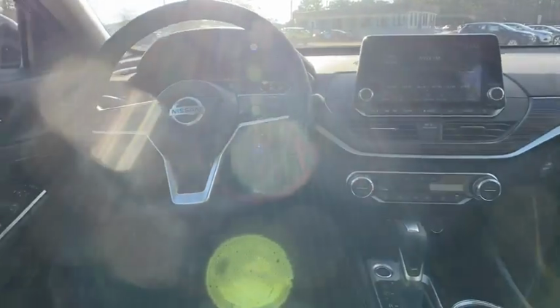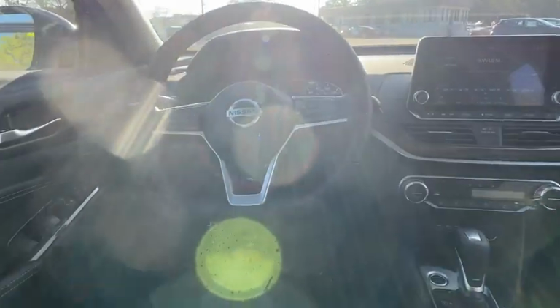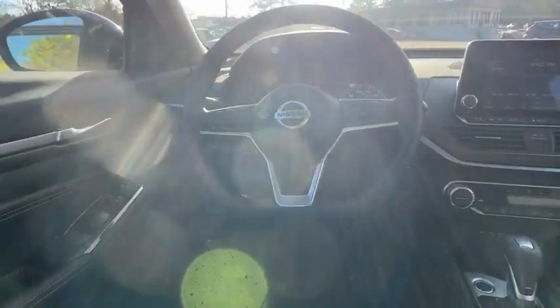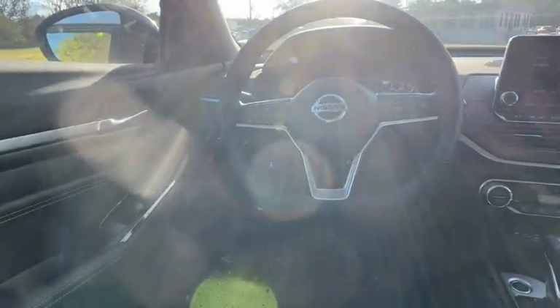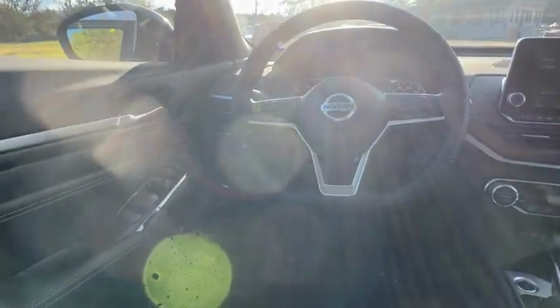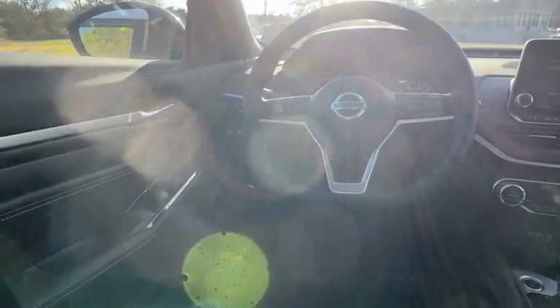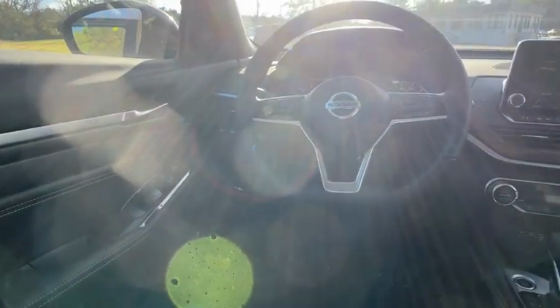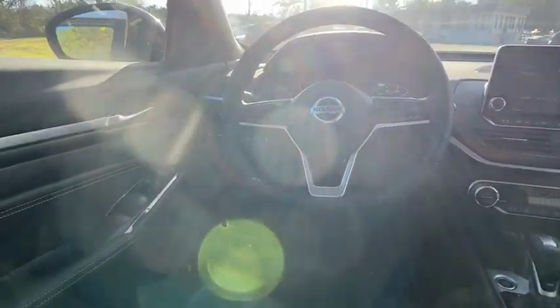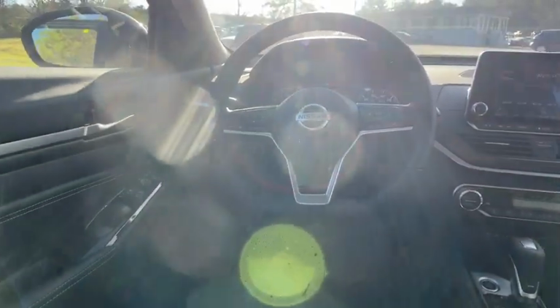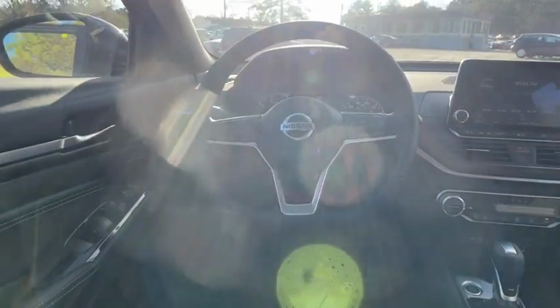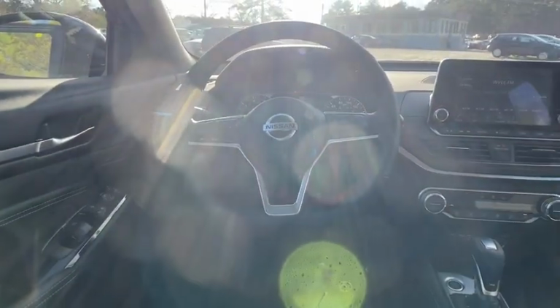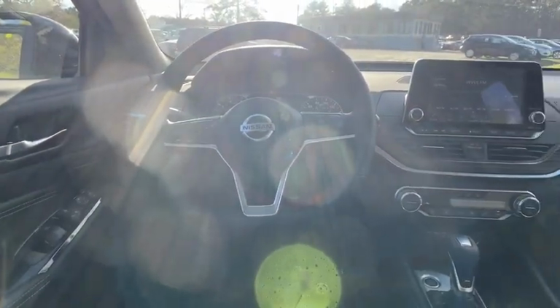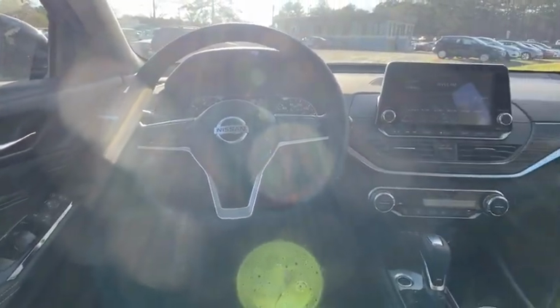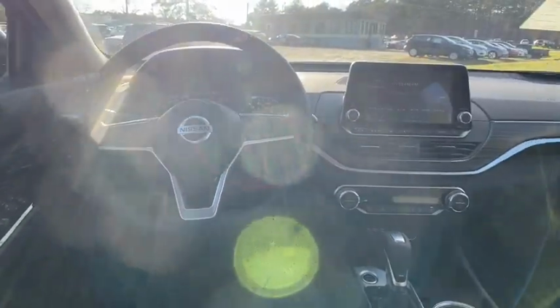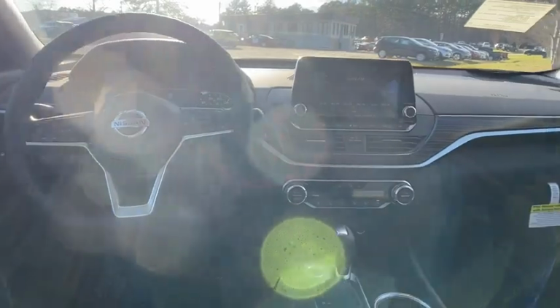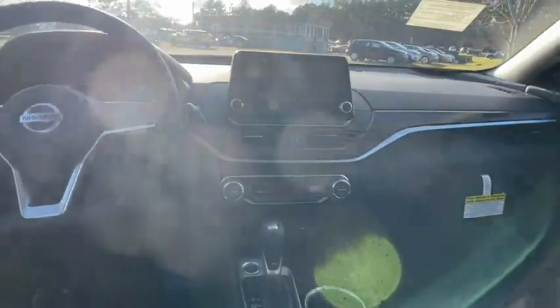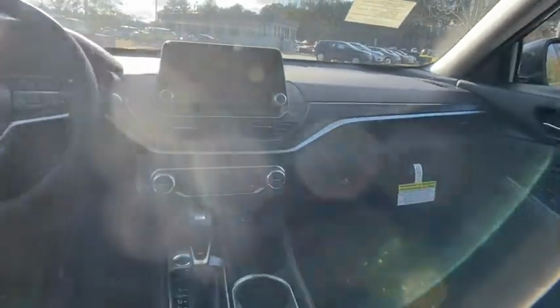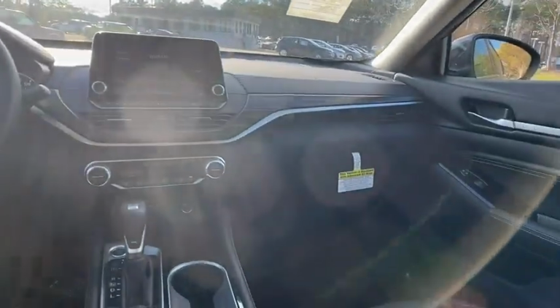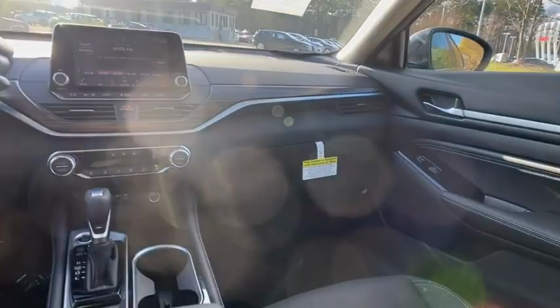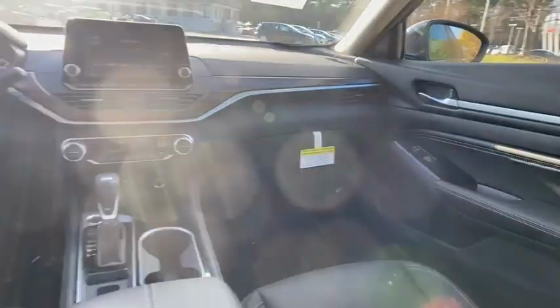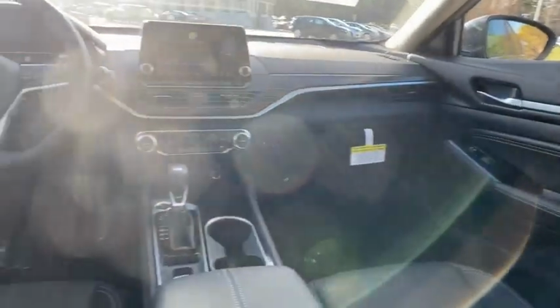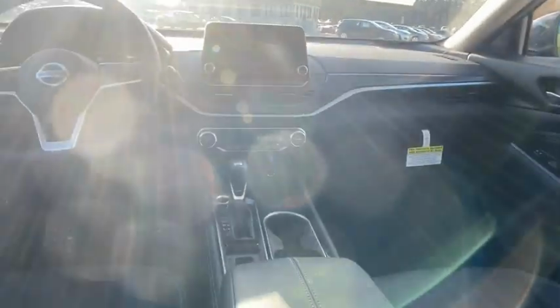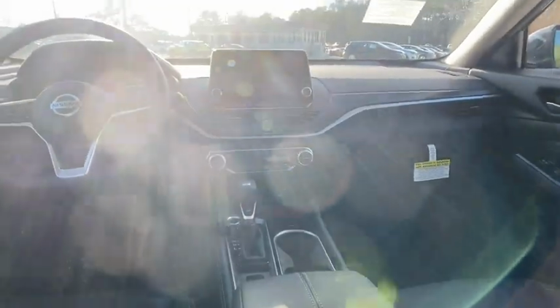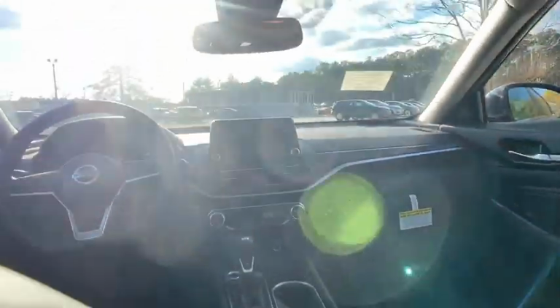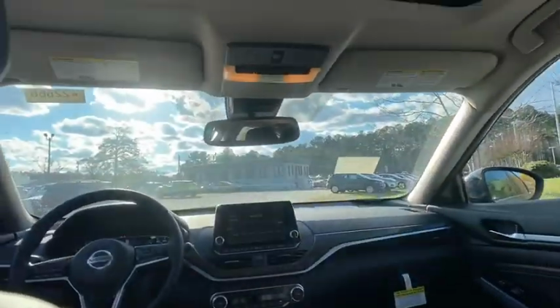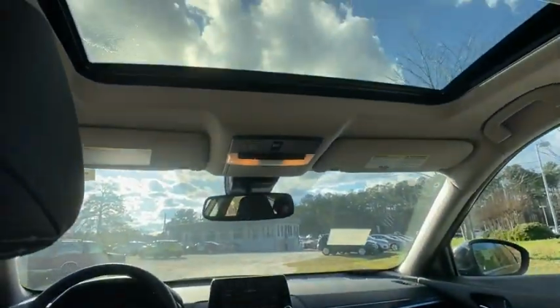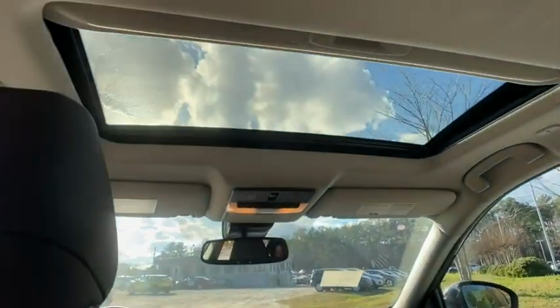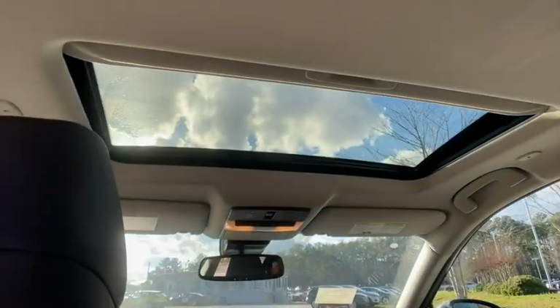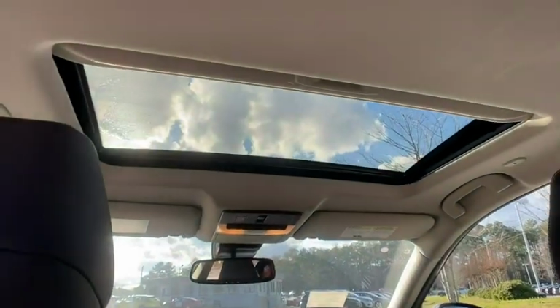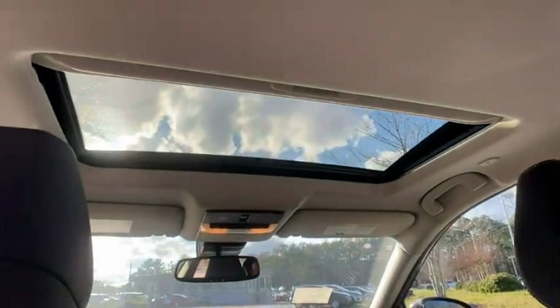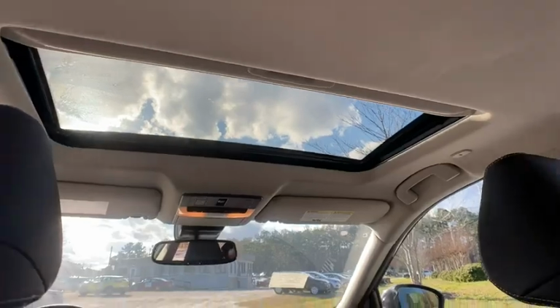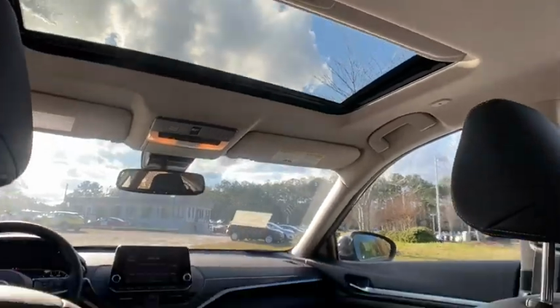Bluetooth, leather-wrapped steering wheel, adjustable steering wheel, power steering, aluminum wheels, four-wheel disc brakes, cruise control, auto-dimming rear-view mirror, keyless start.